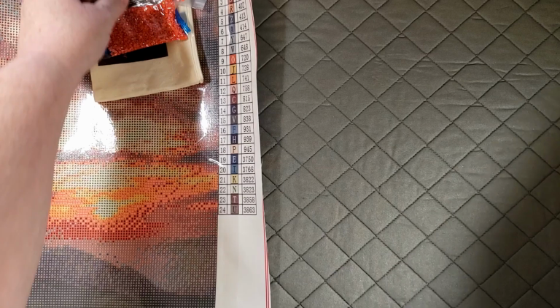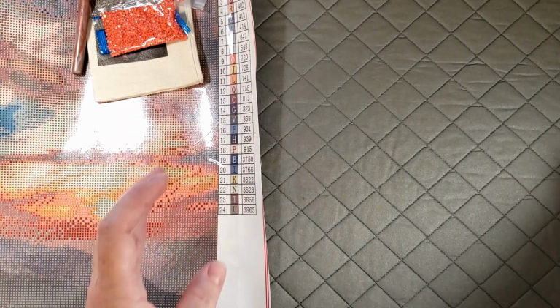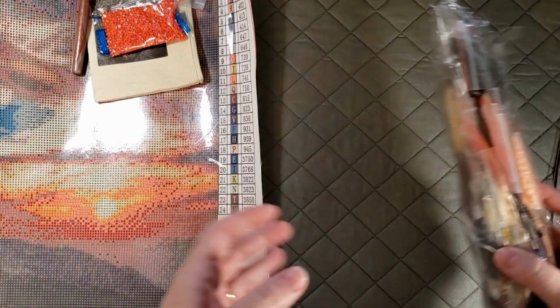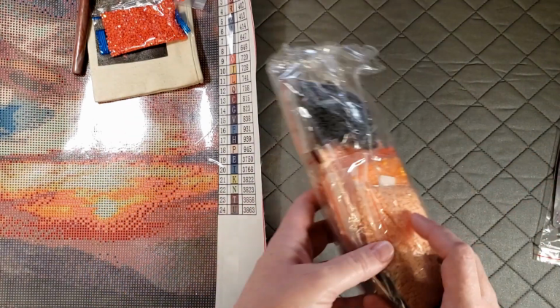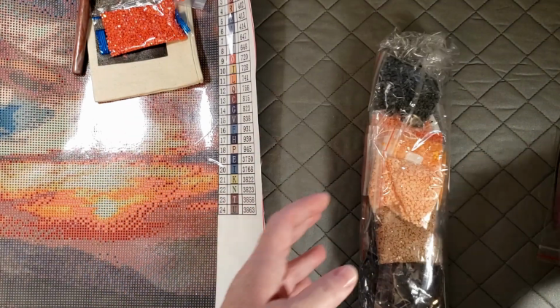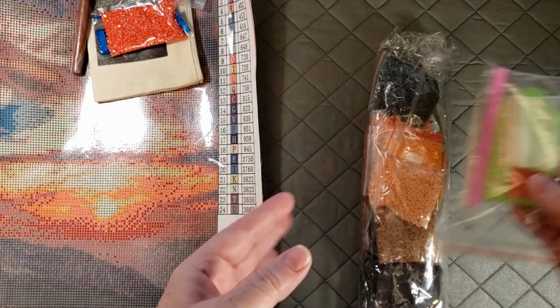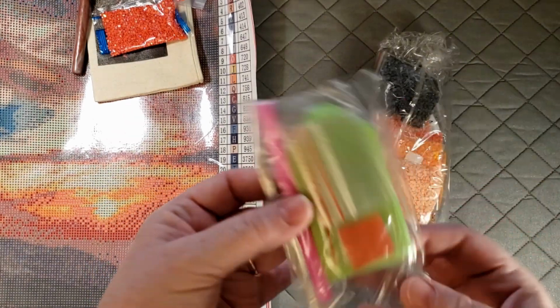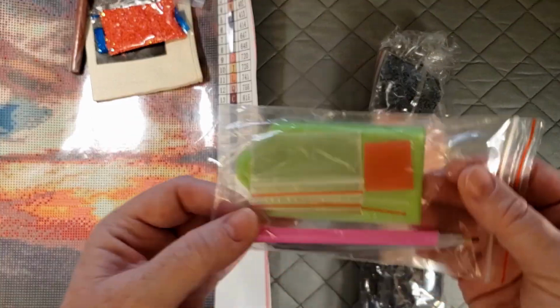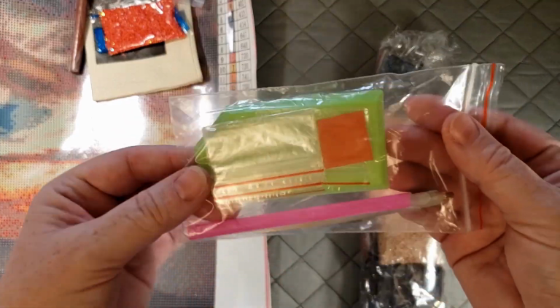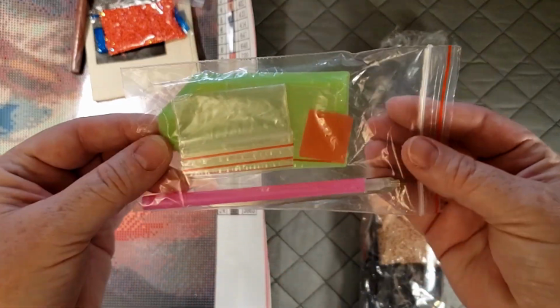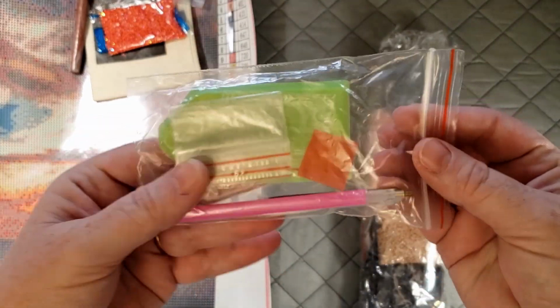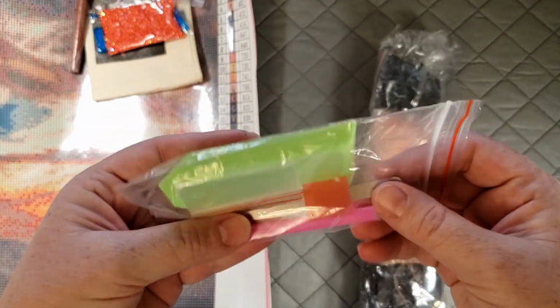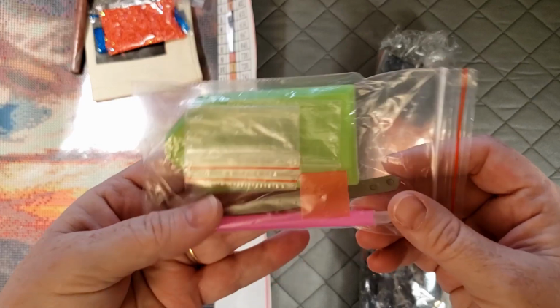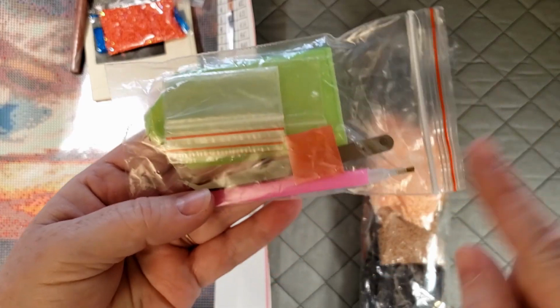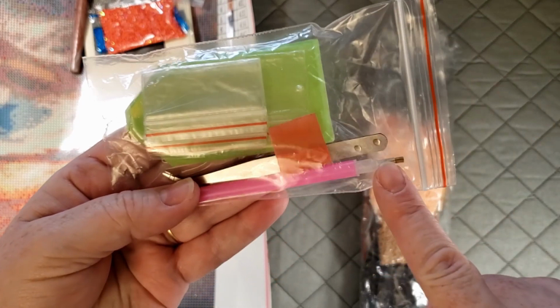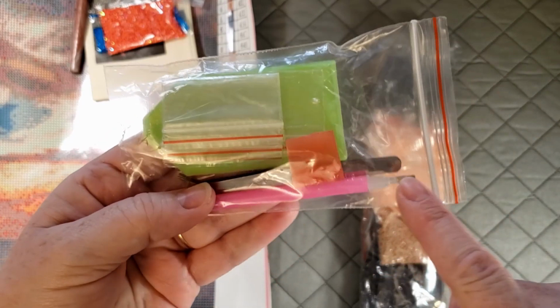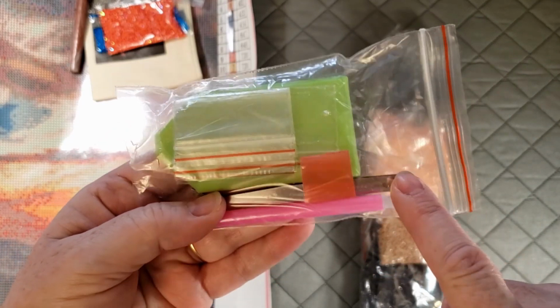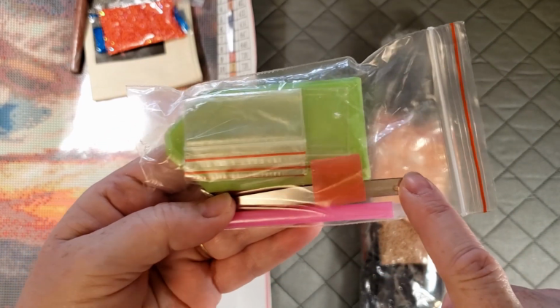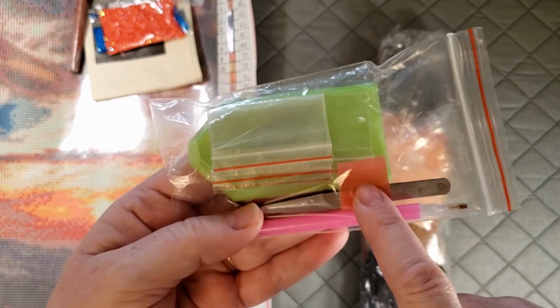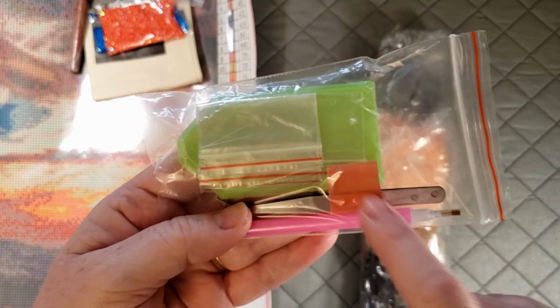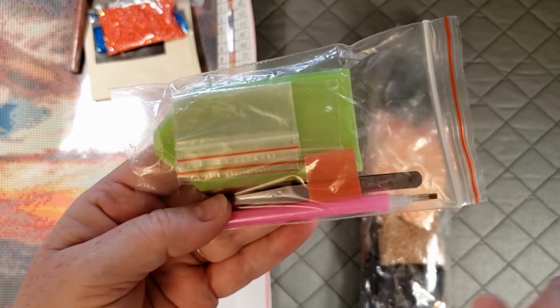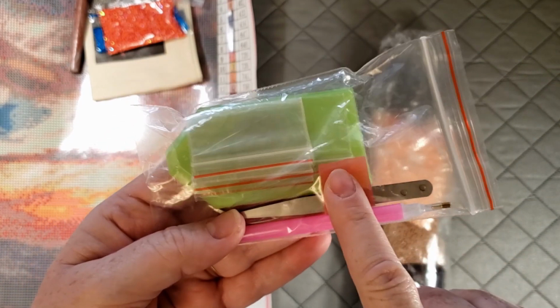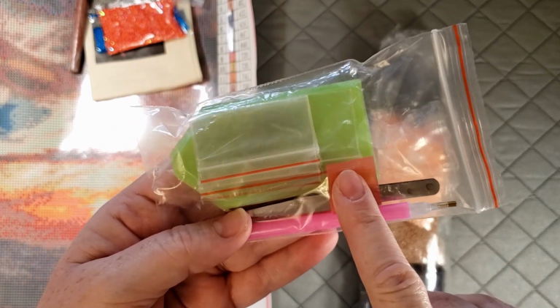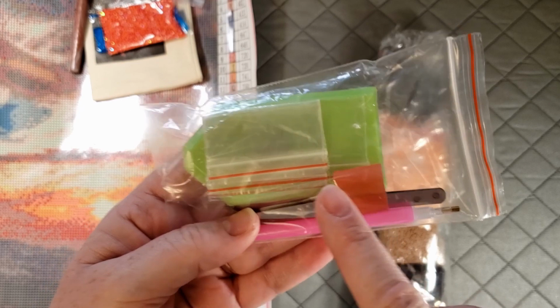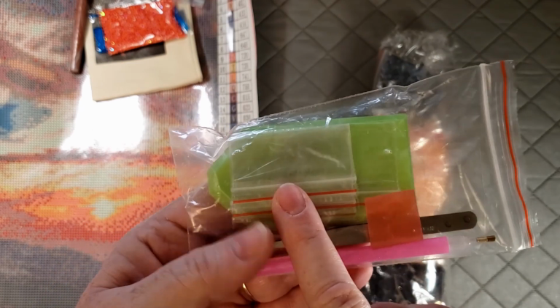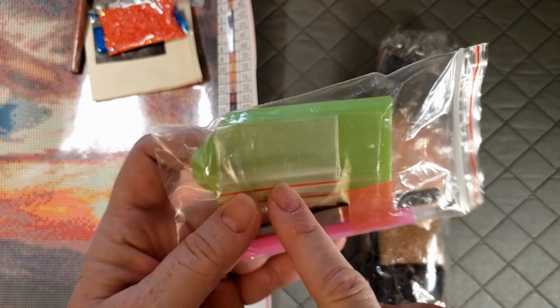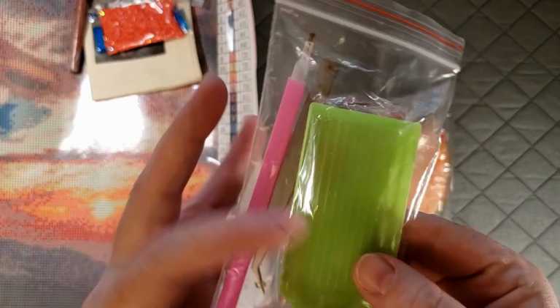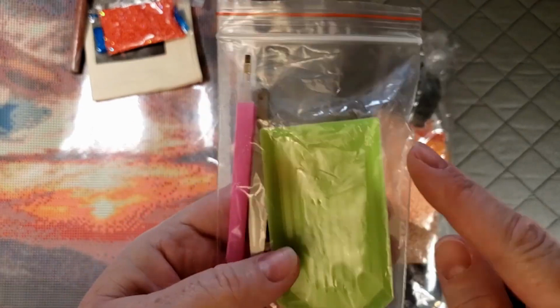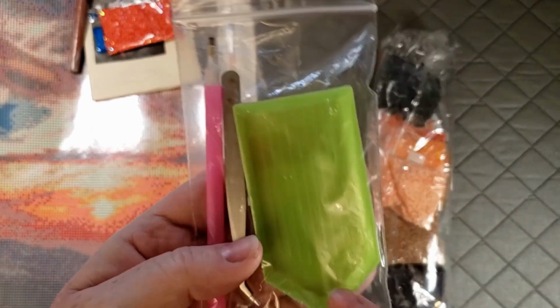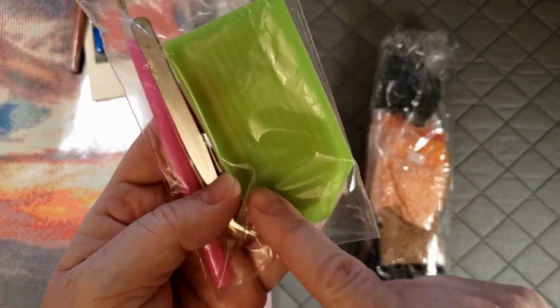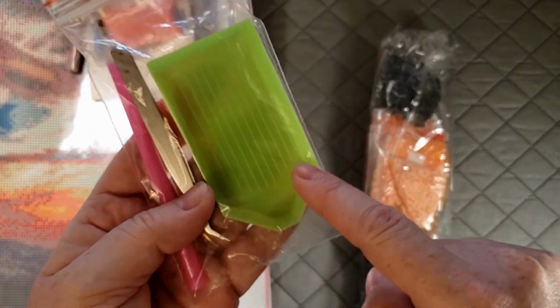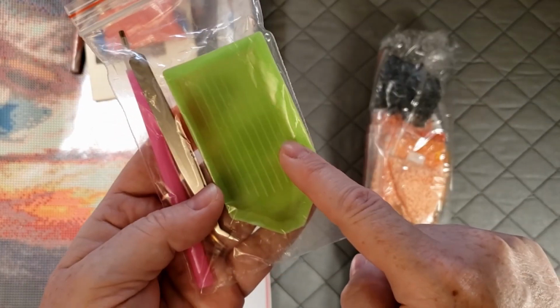The toolkit that came with it is just your basic generic toolkit: your pink pen, a set of tweezers, a small square of wax, a few baggies, and the green drill tray/boat.